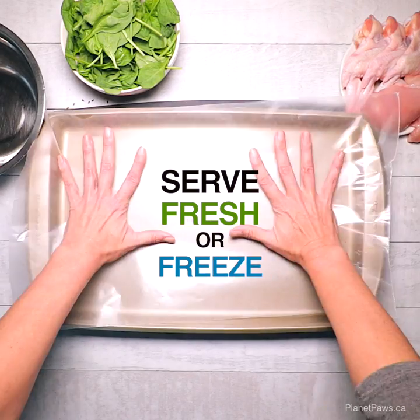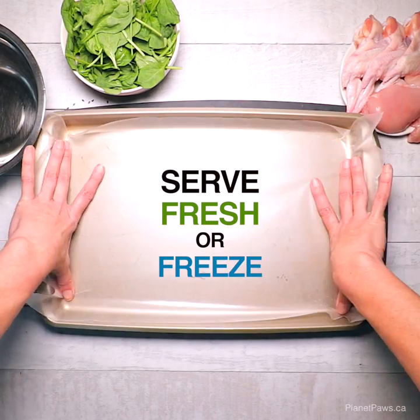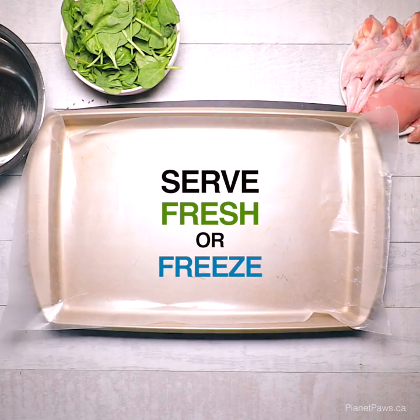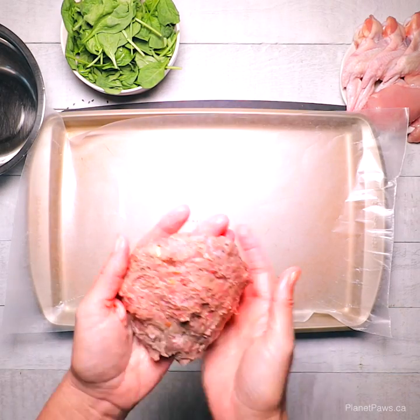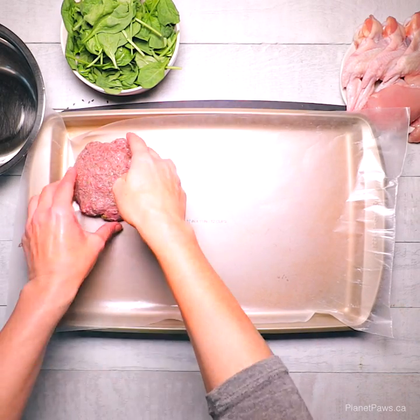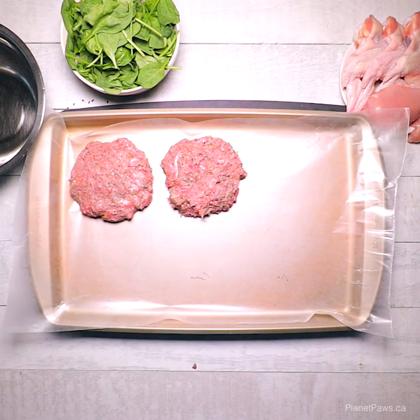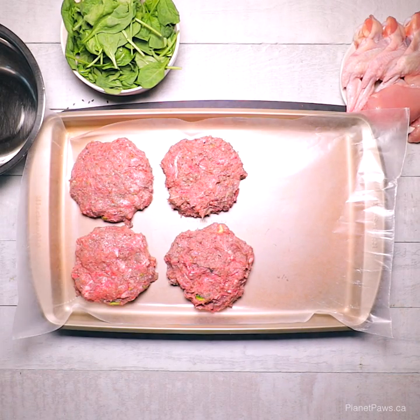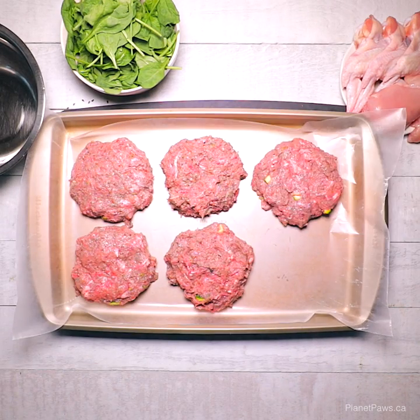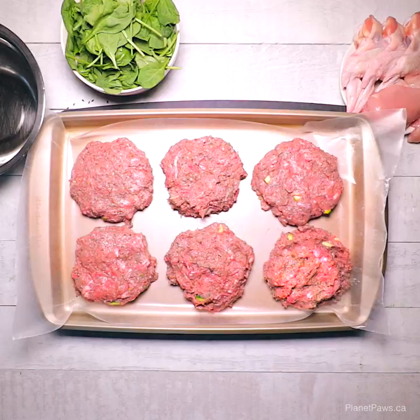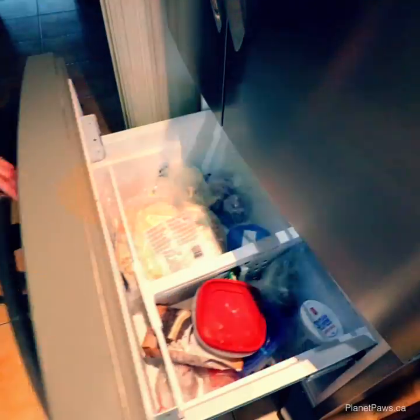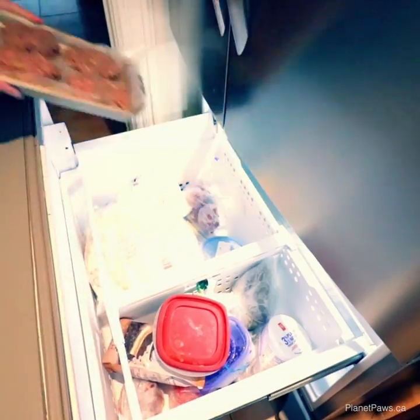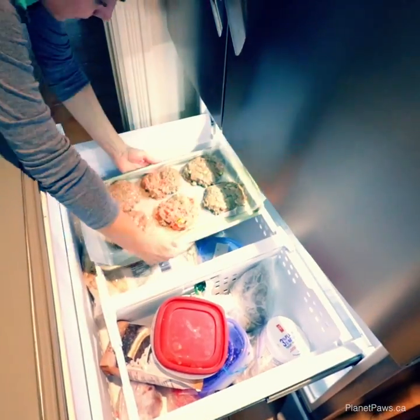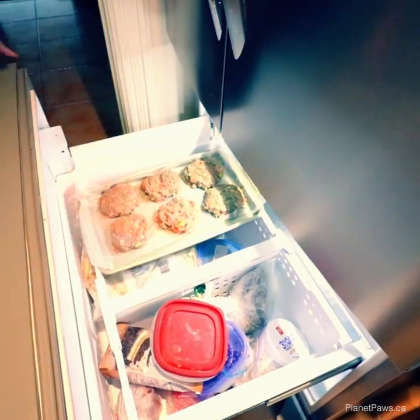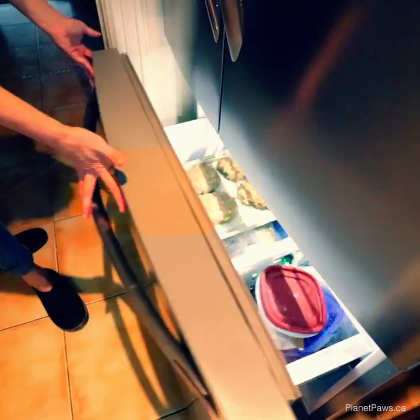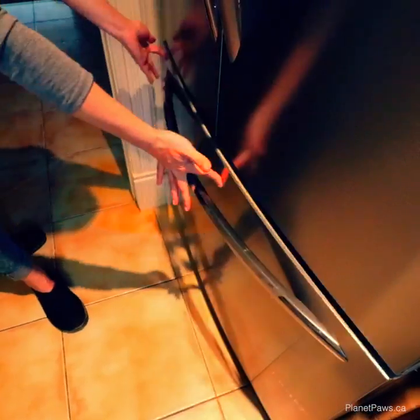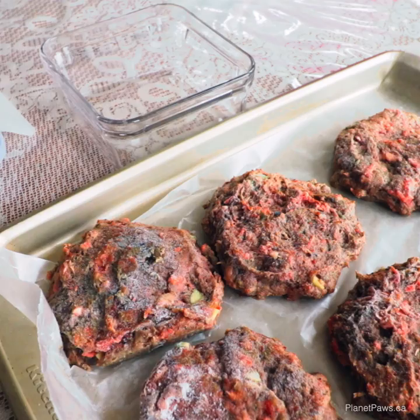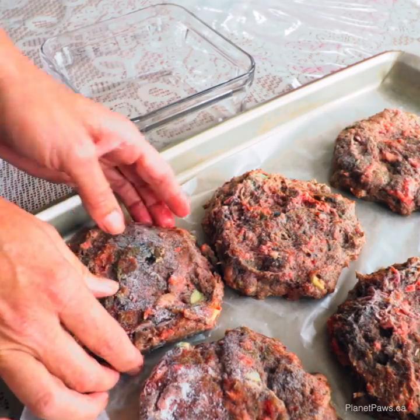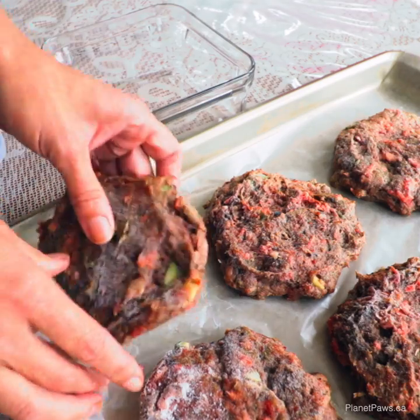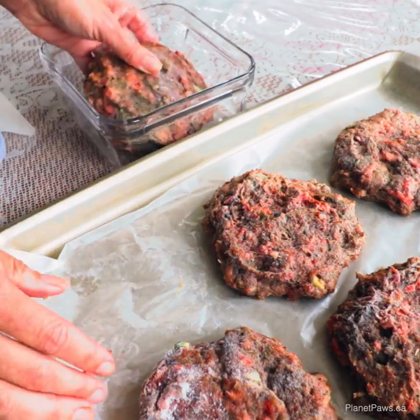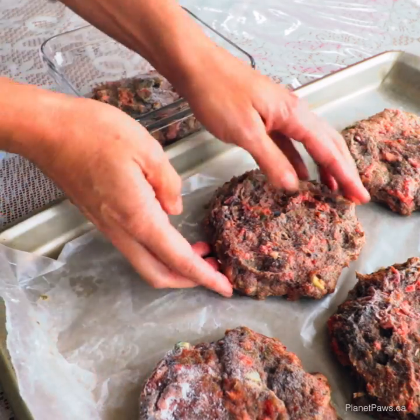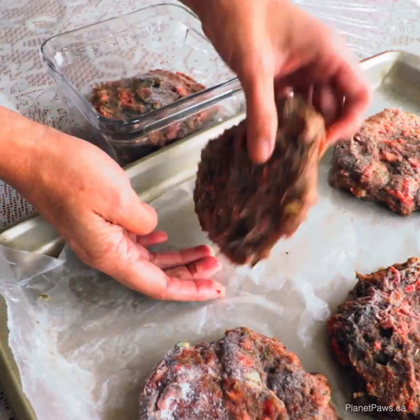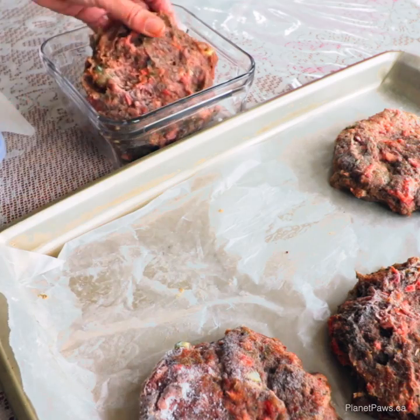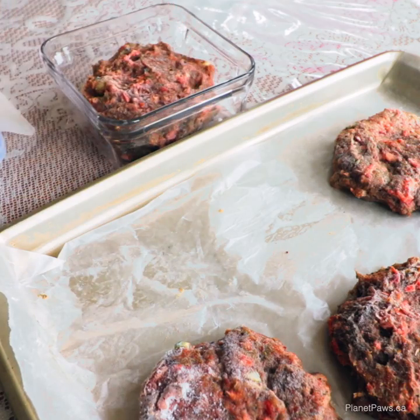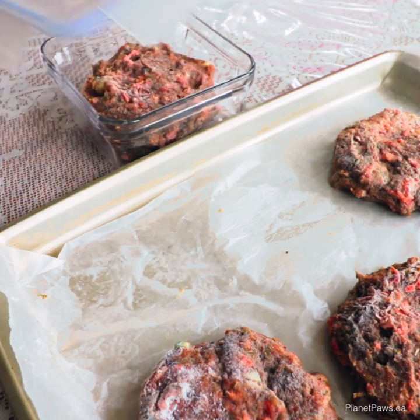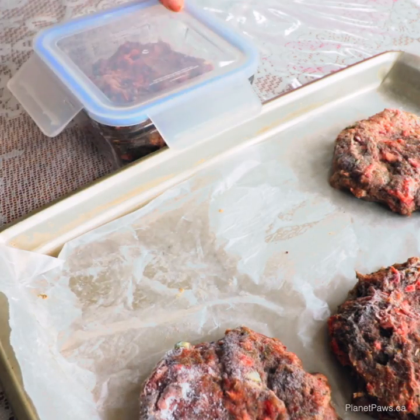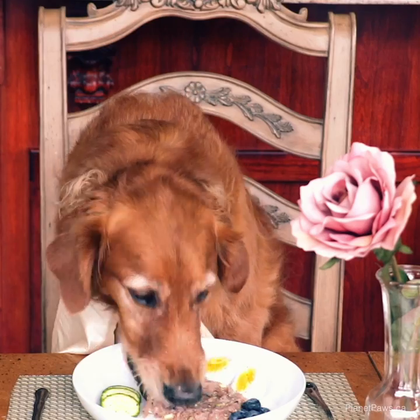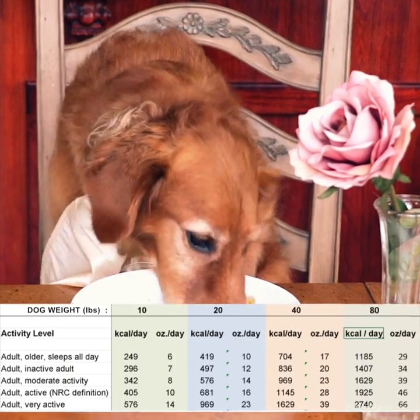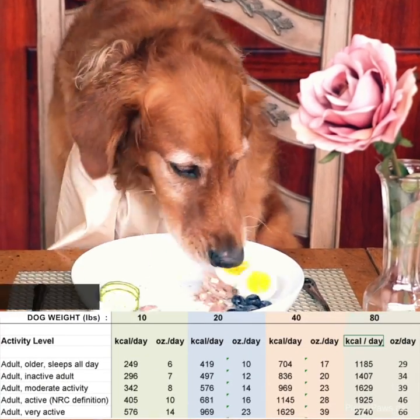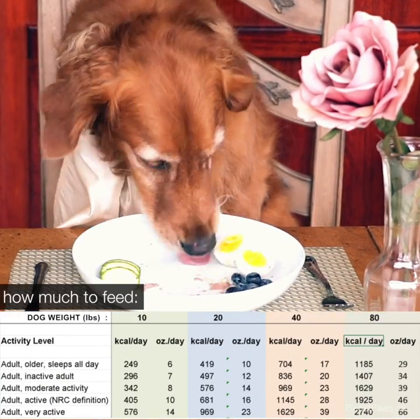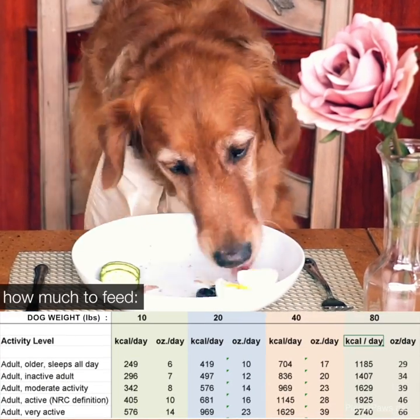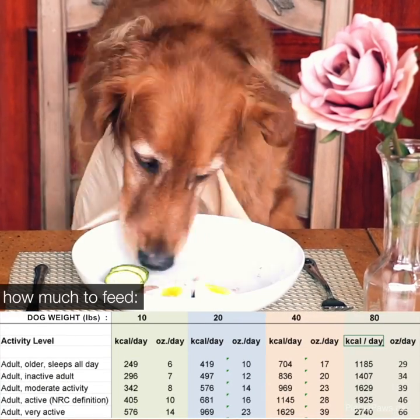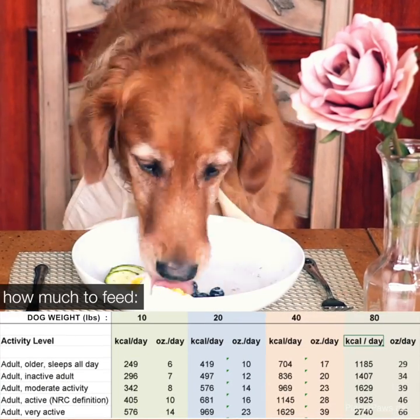Wash any utensils and bowls as you would after preparing a meal for your family or a barbecue. Any food you don't feed right away, you're welcome to freeze and feed later. Here's a quick cheat sheet on how much to feed your pet.